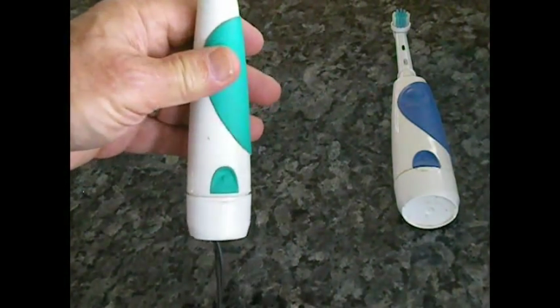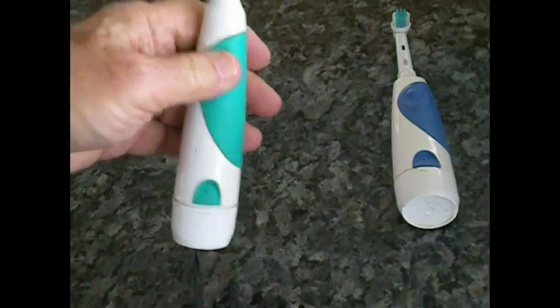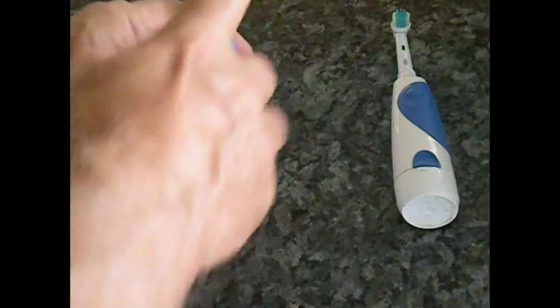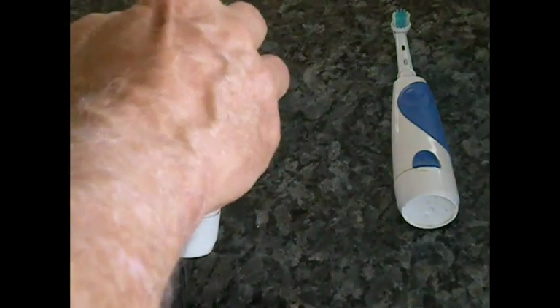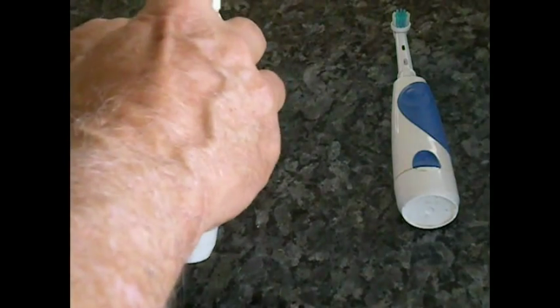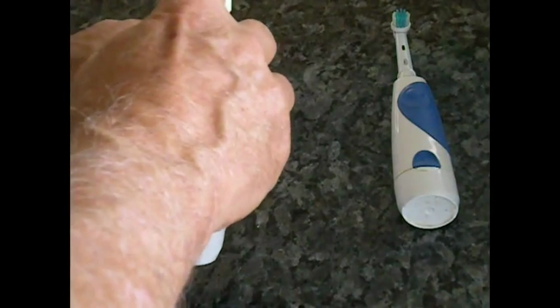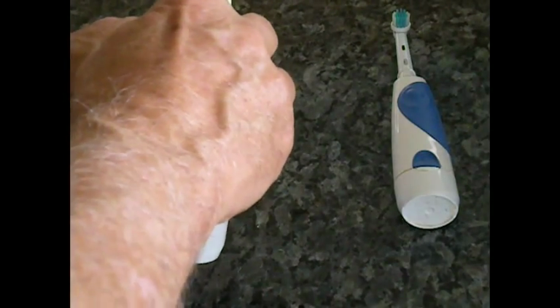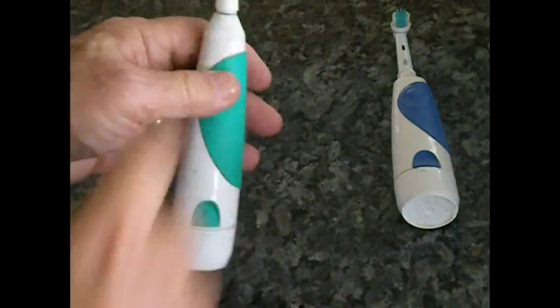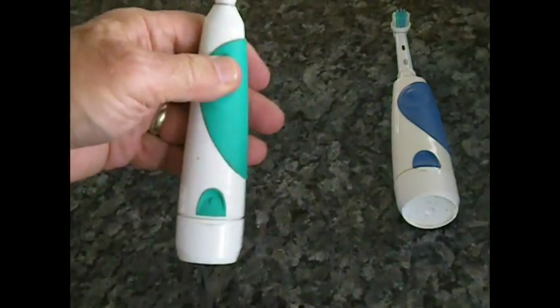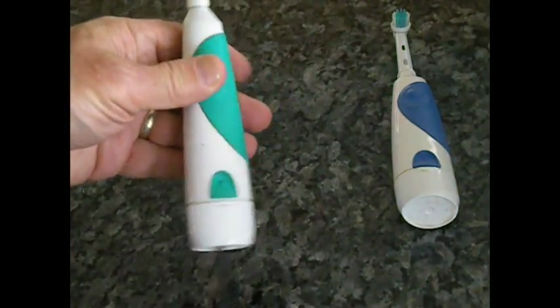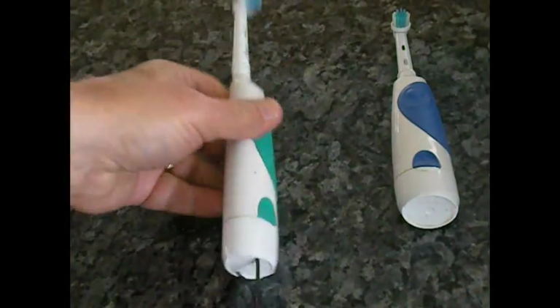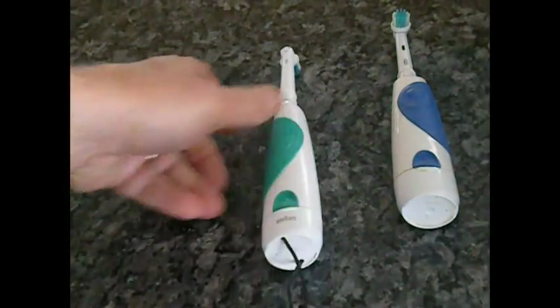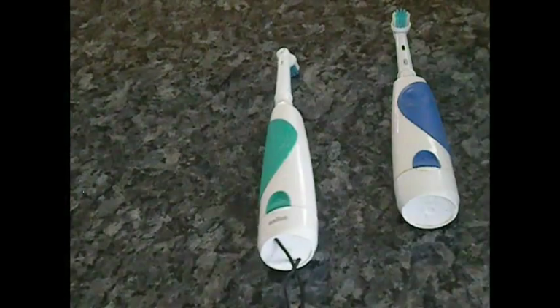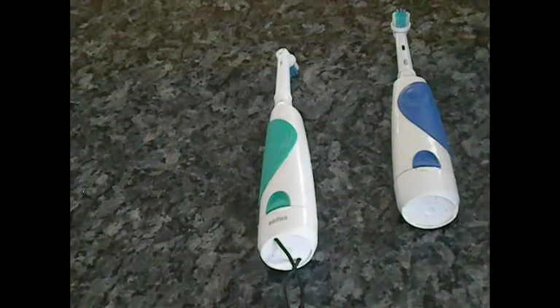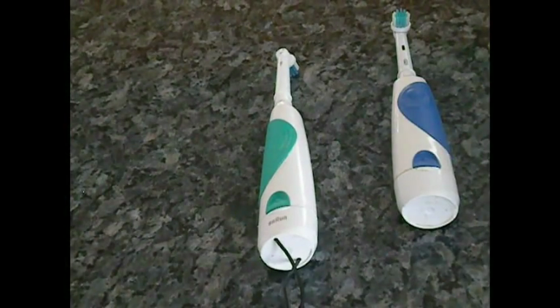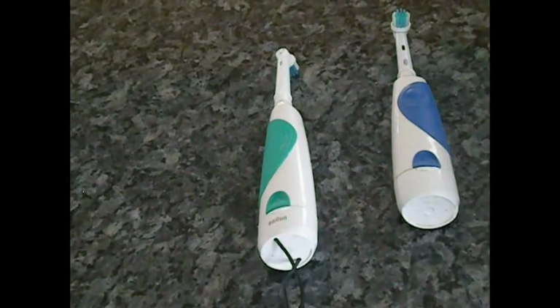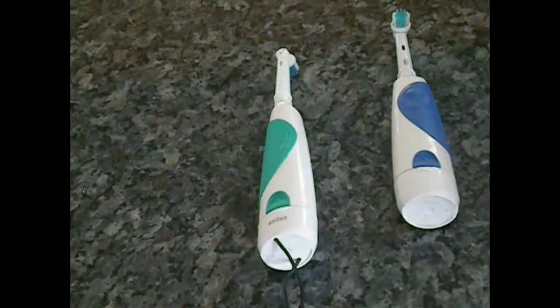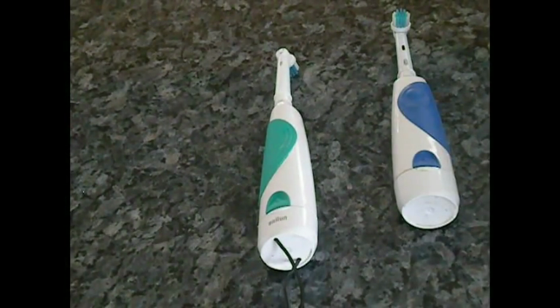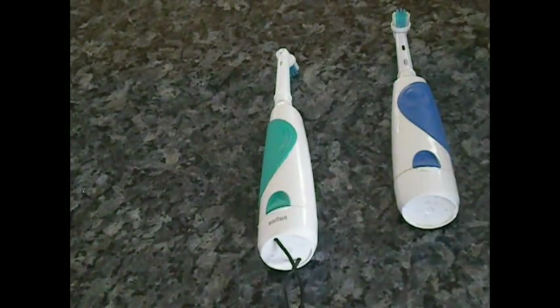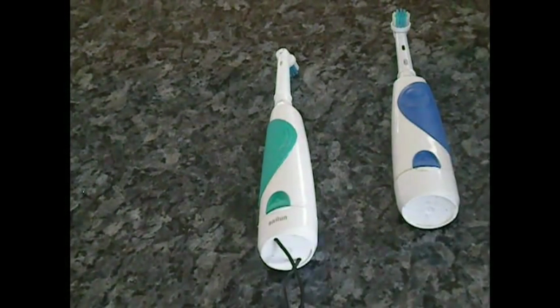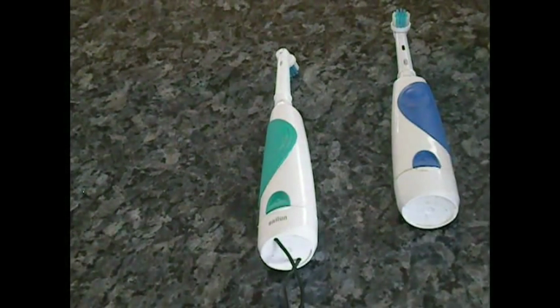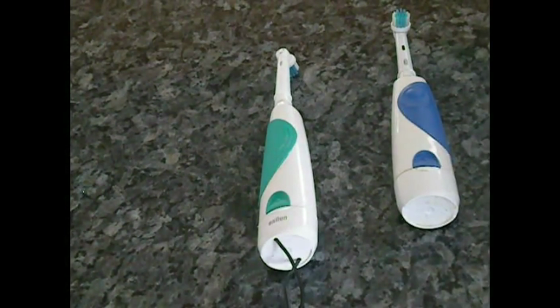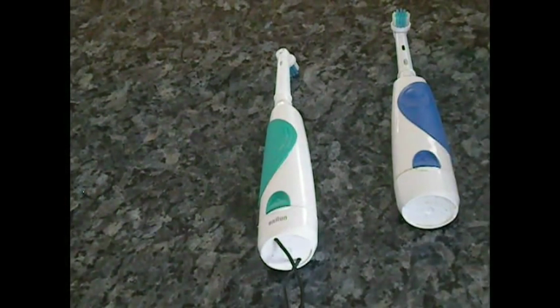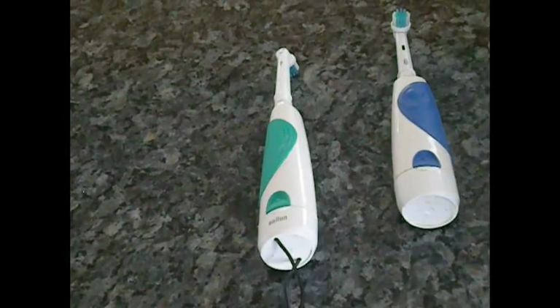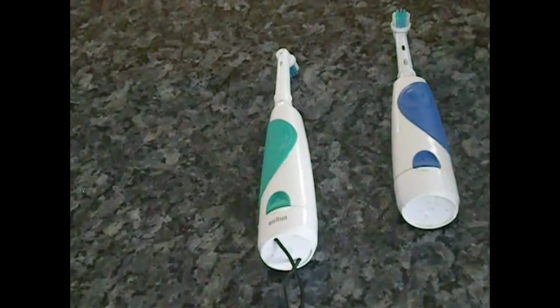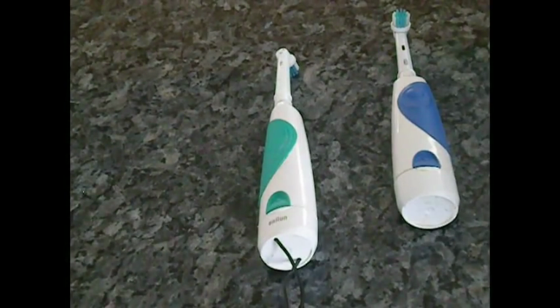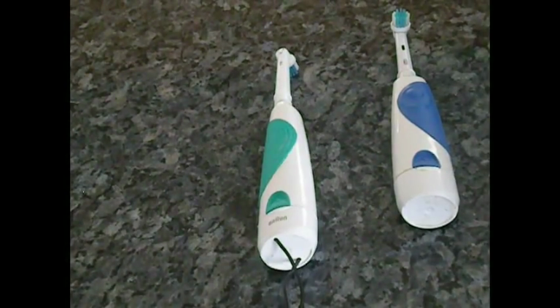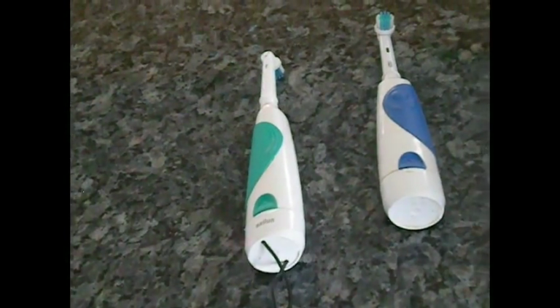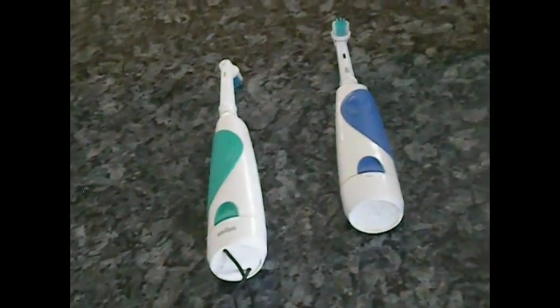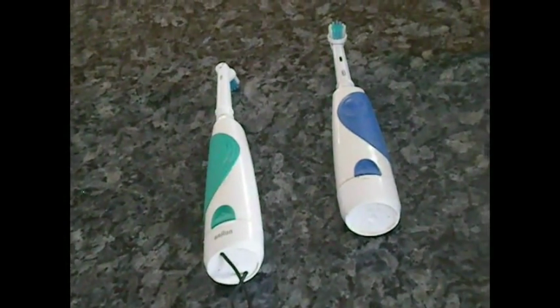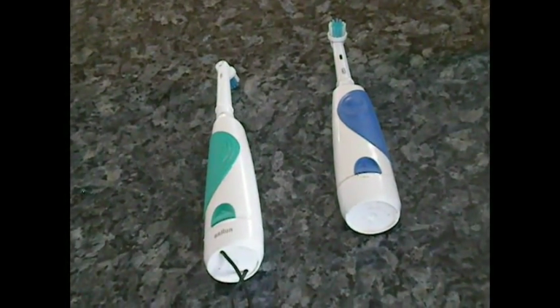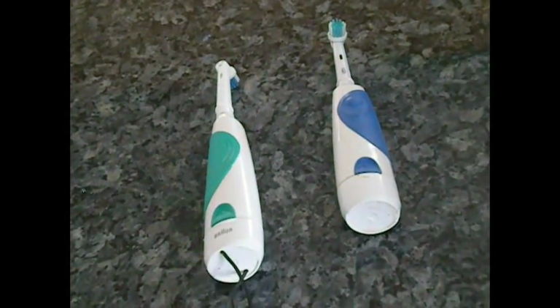And it is powerful — you can't stop it. So that's how you hack a $10 toothbrush, and now it's perpetual motion as long as you plug it in.